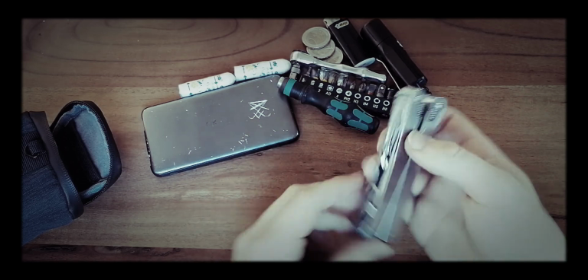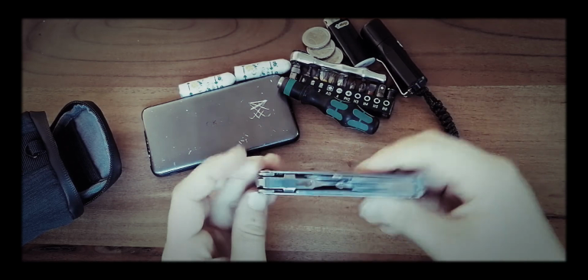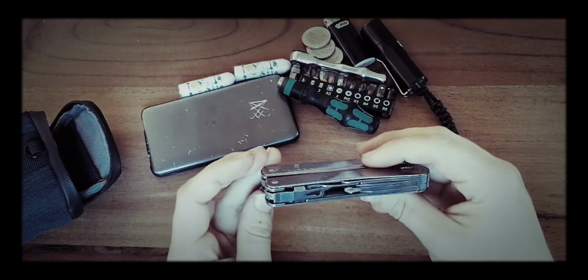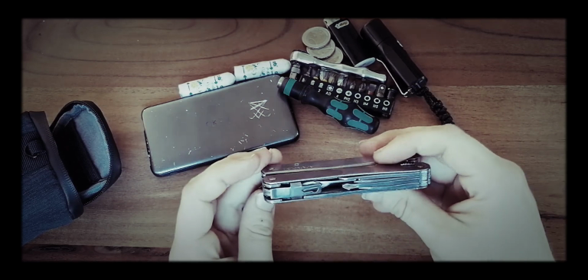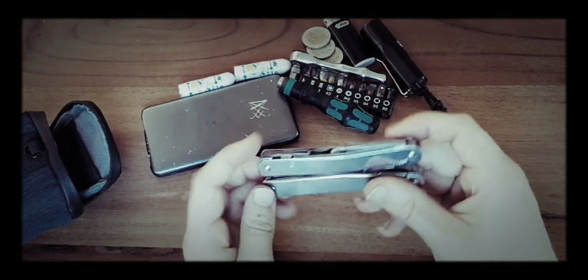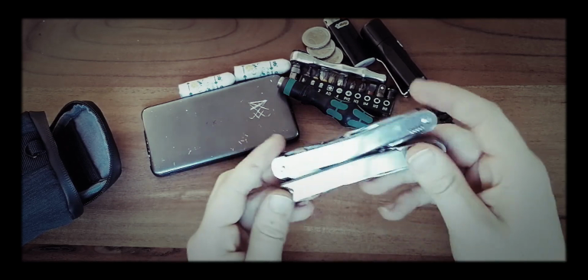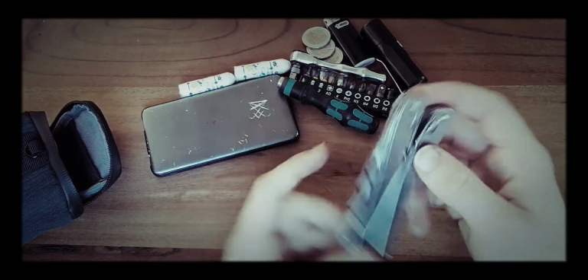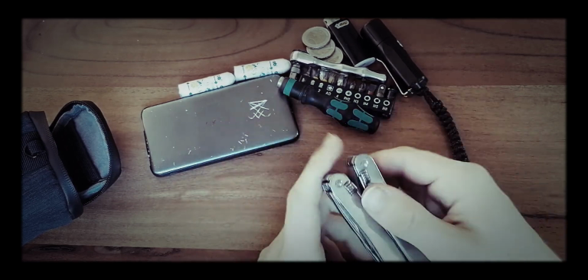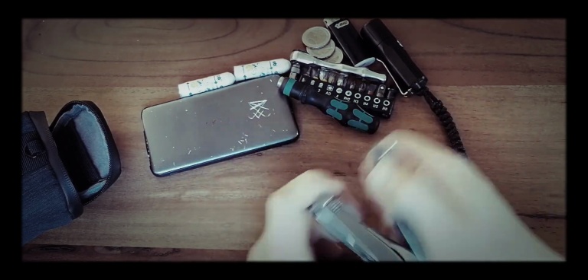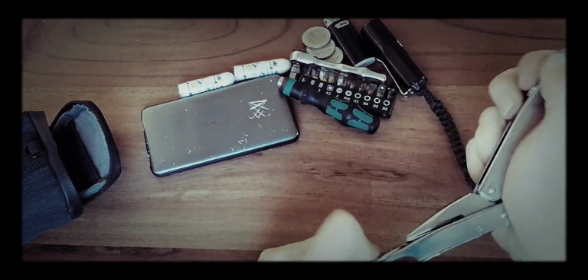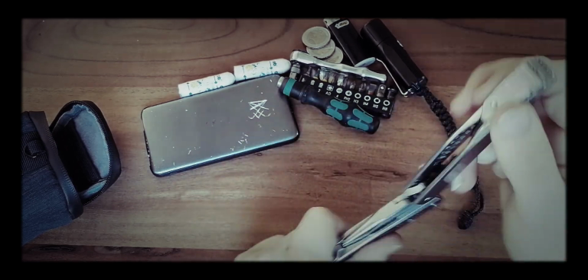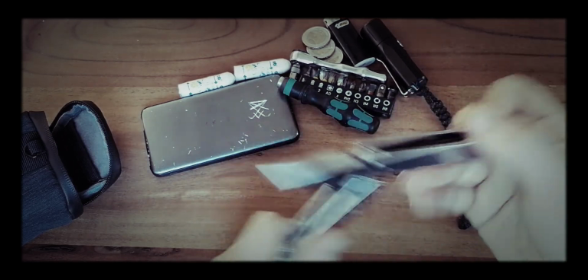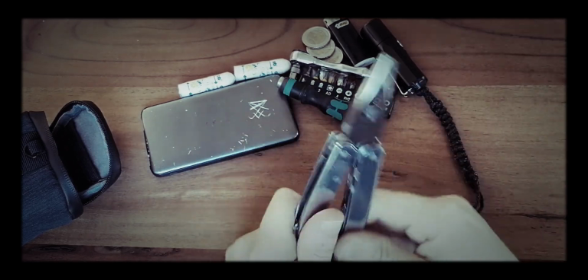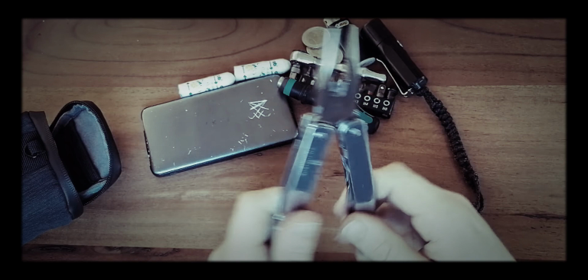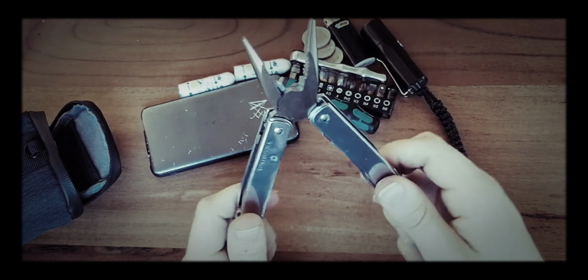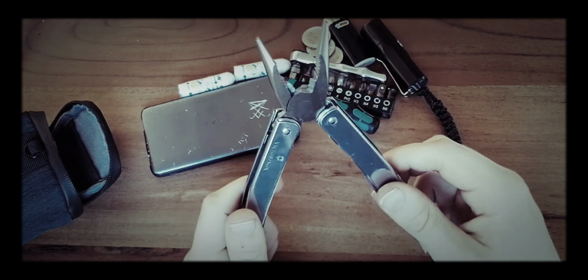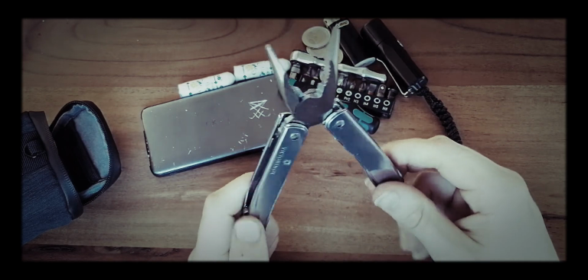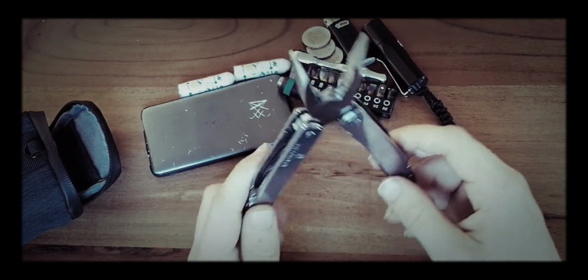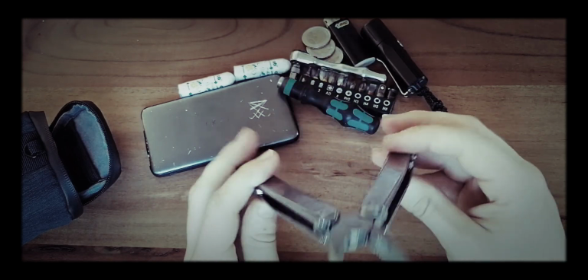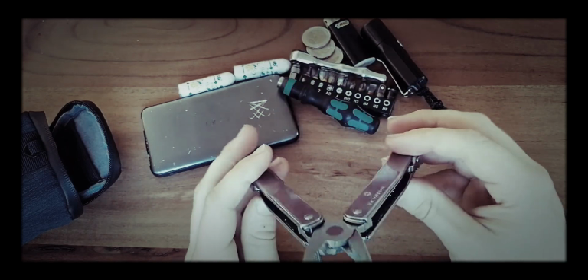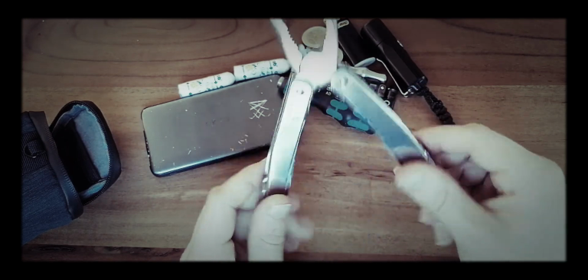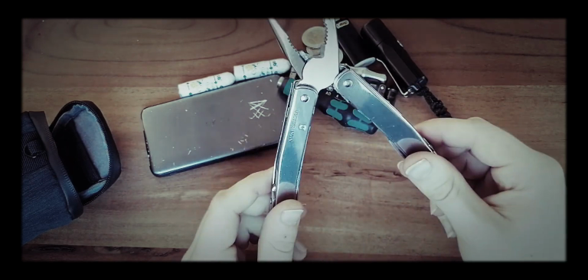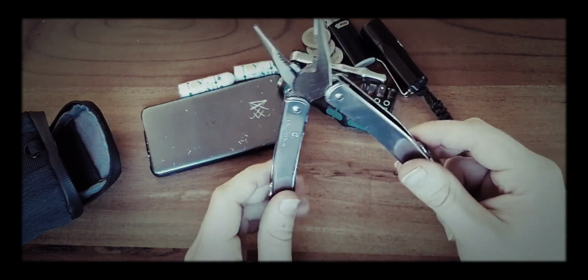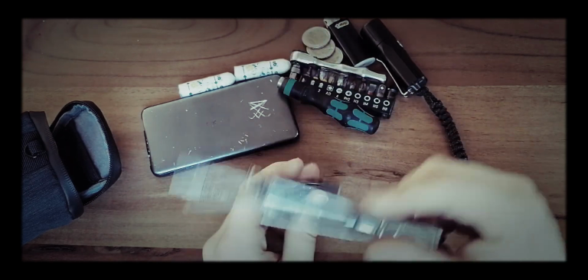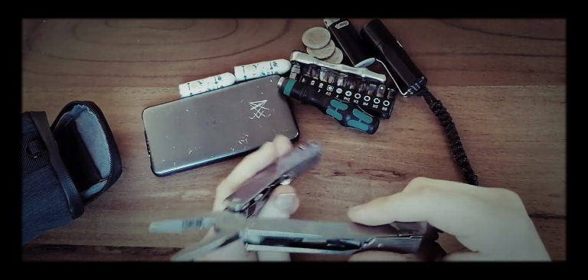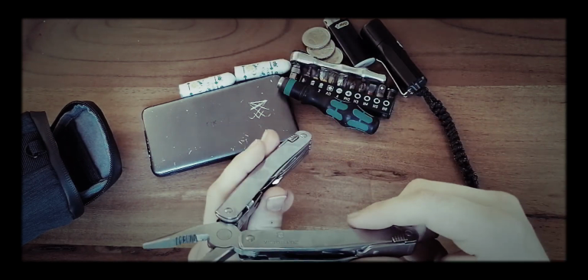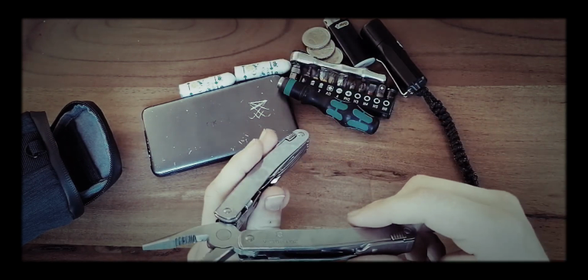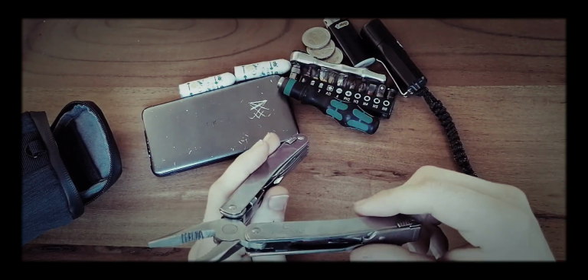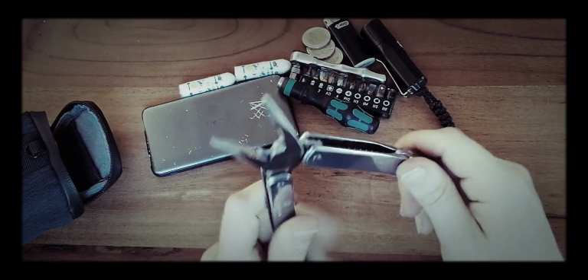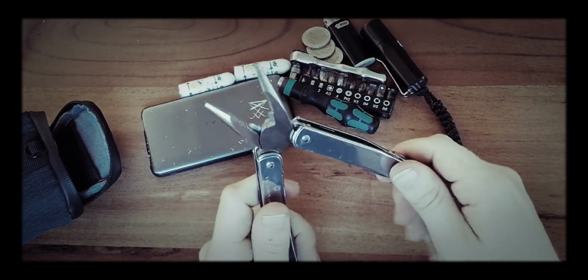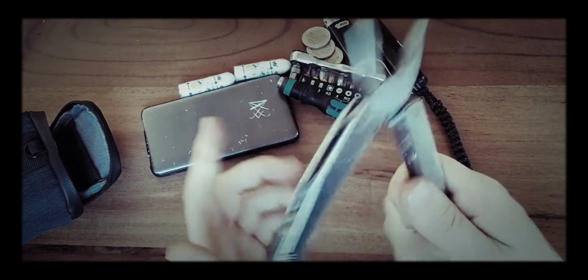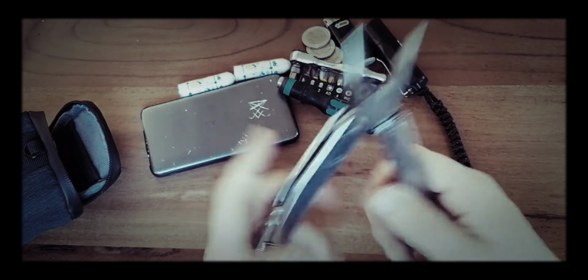Everything else on here is just great. Stainless steel overall. Love this thing.